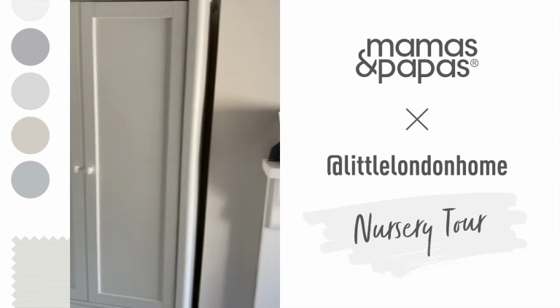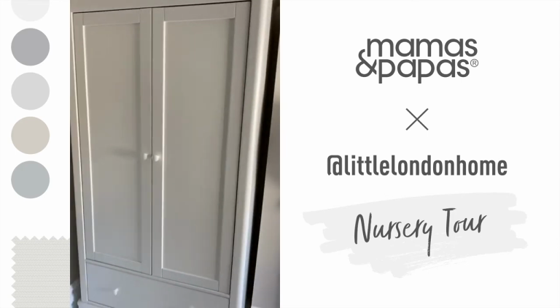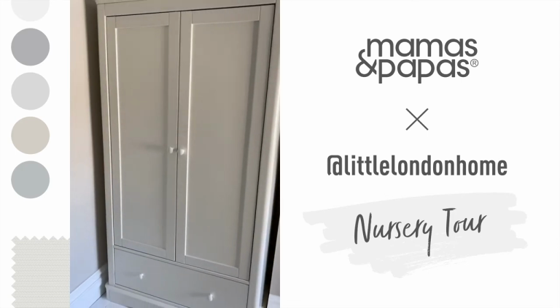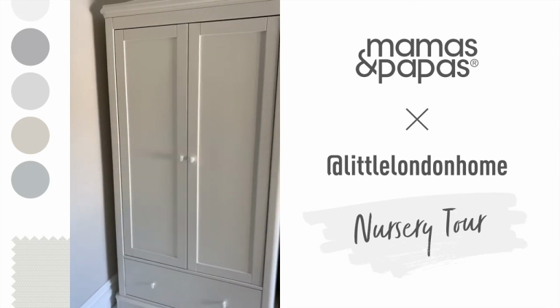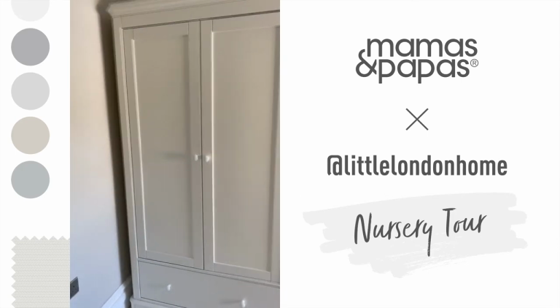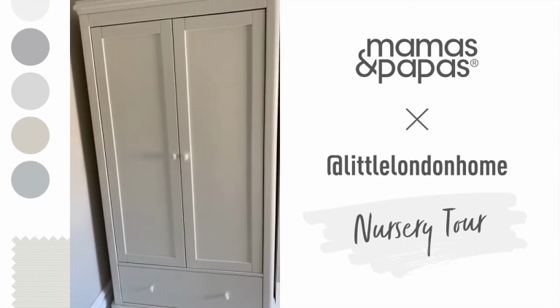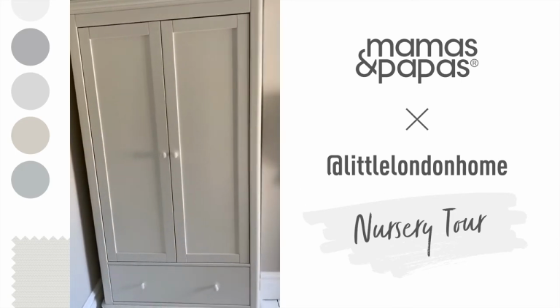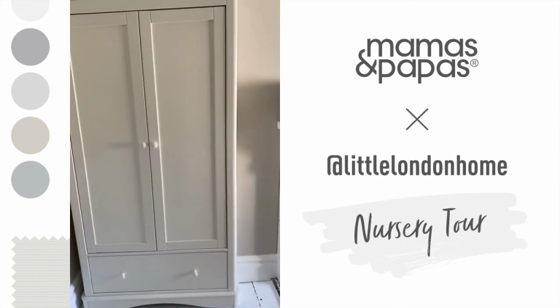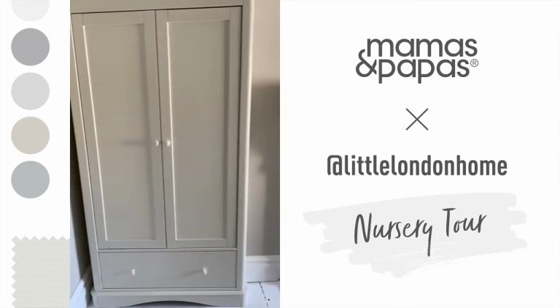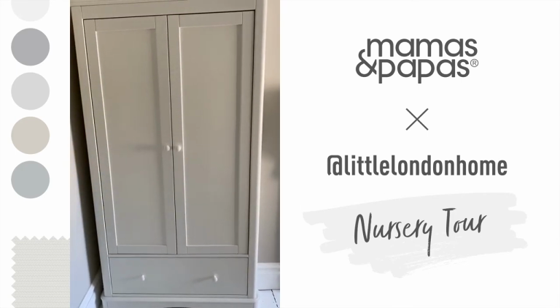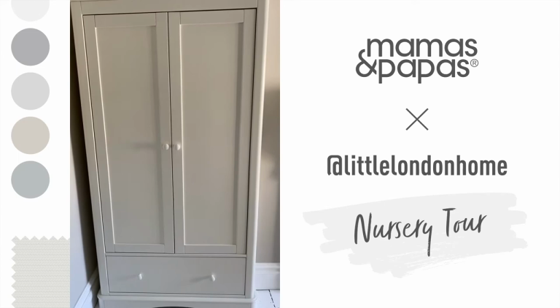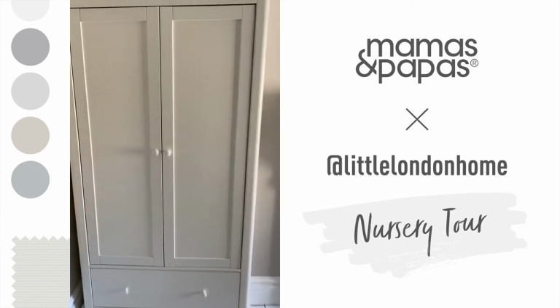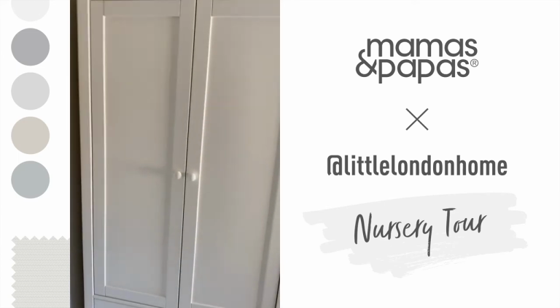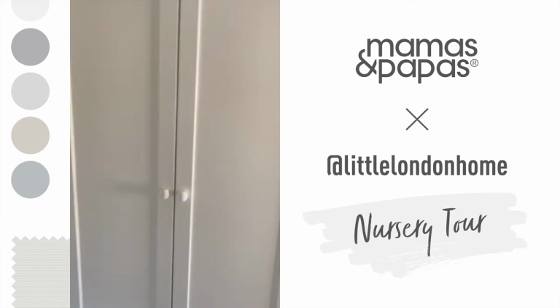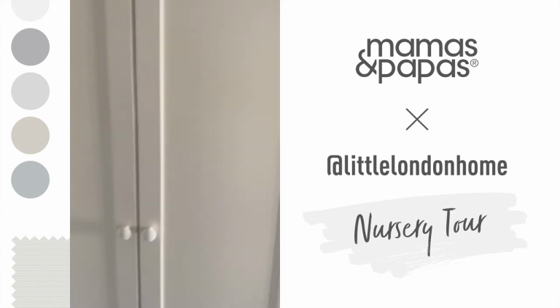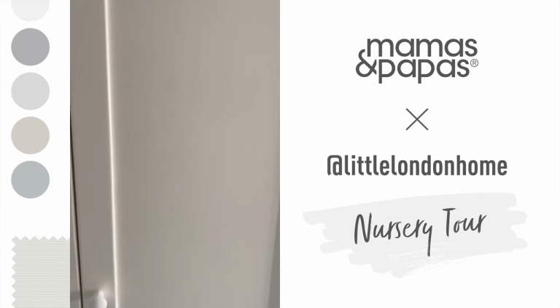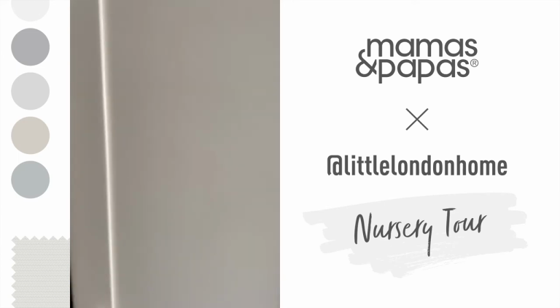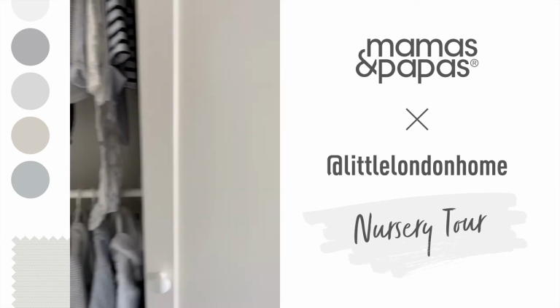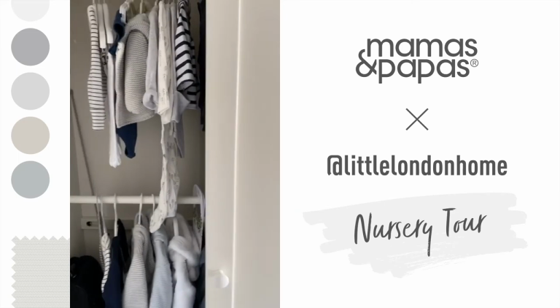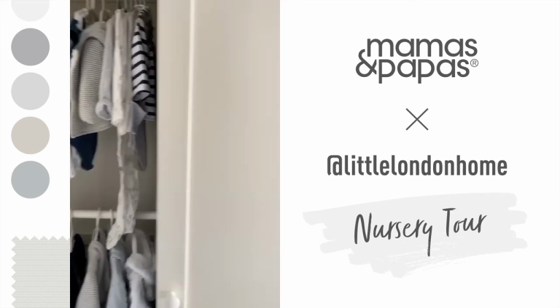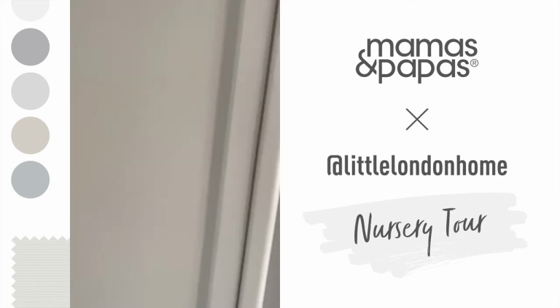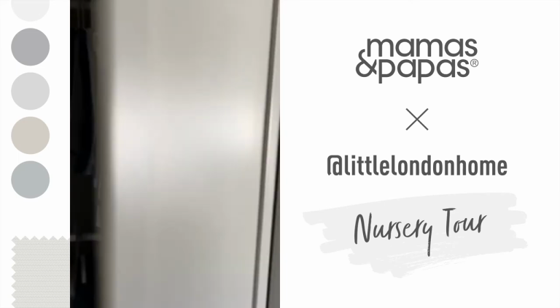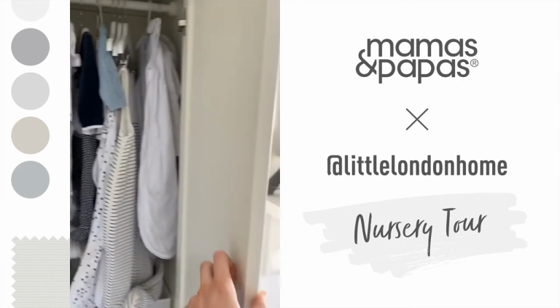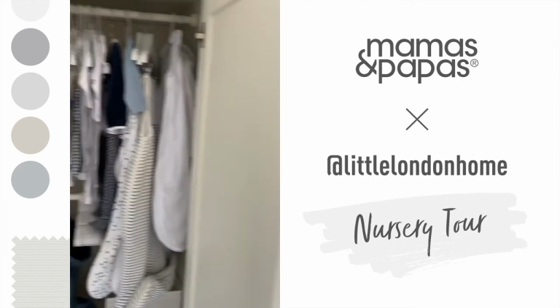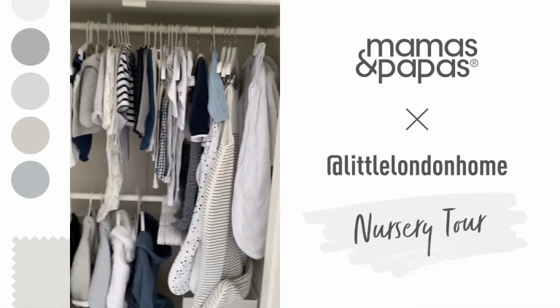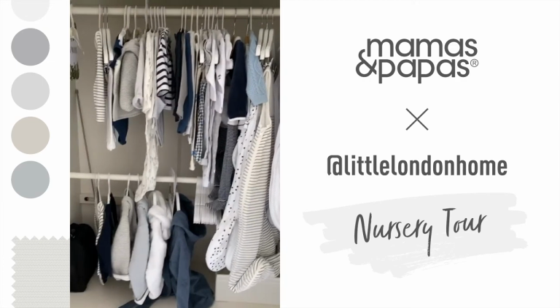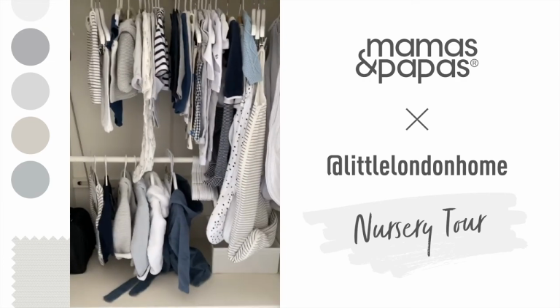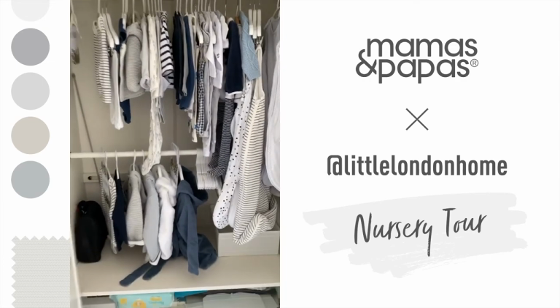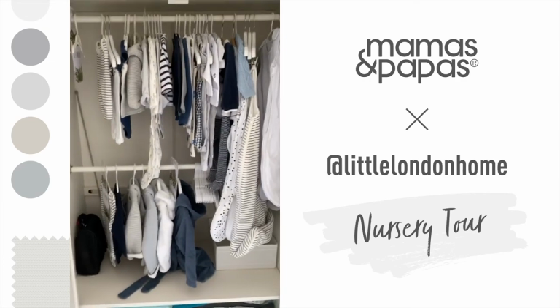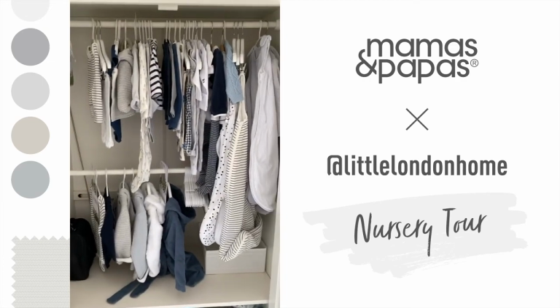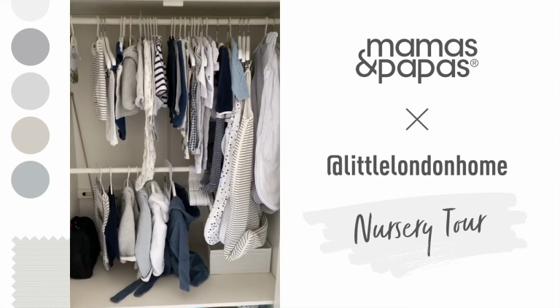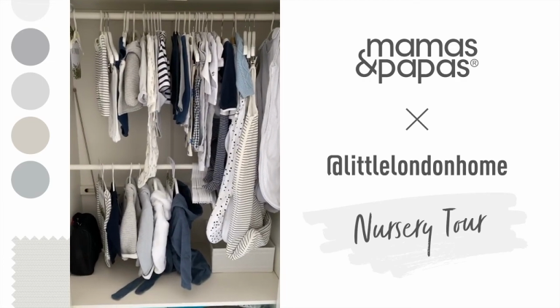And then finally we have the wardrobe, which is also part of the Flynn three-piece furniture set by Mamas and Papas. The biggest selling point for me was the double hanging rail, so I can fit a lot more clothes in. I also have this in my own wardrobe so I know how handy it is.